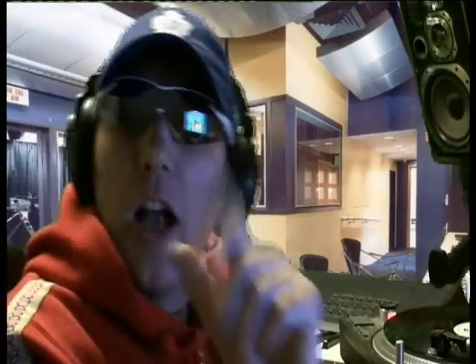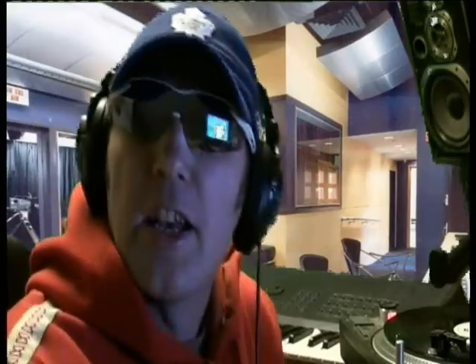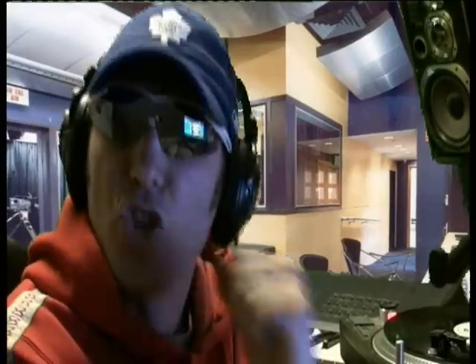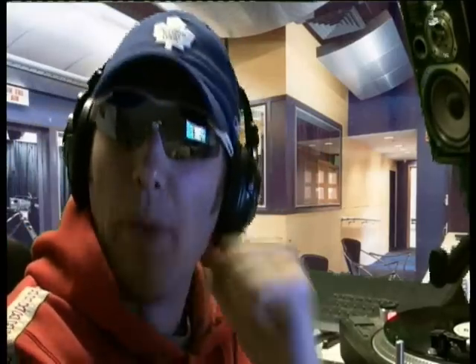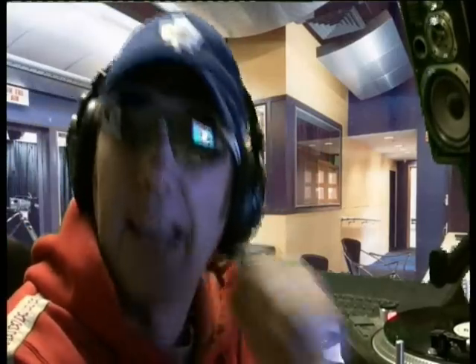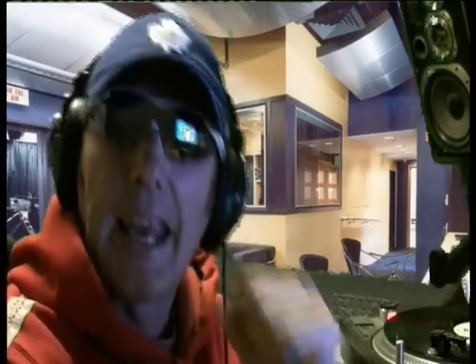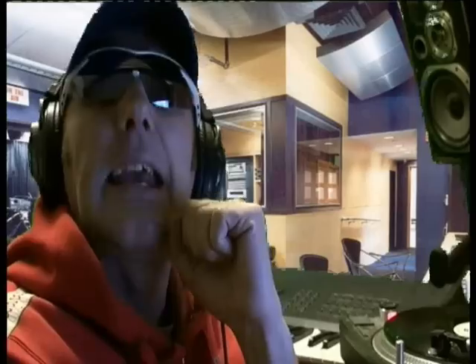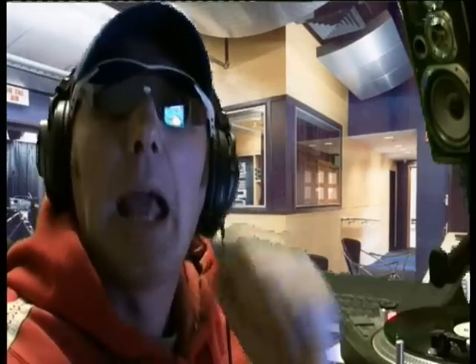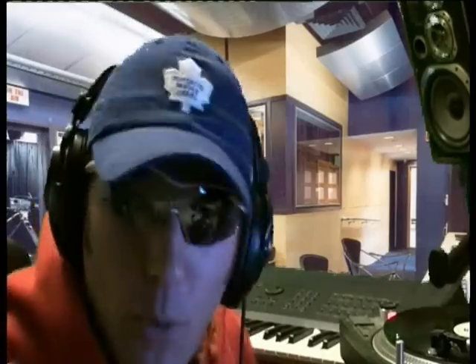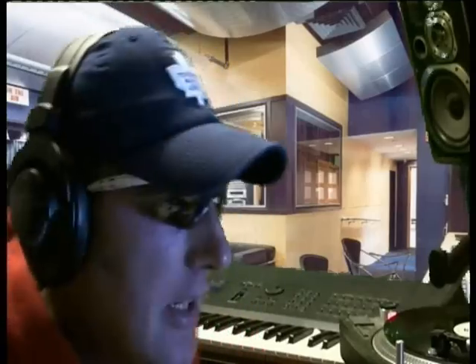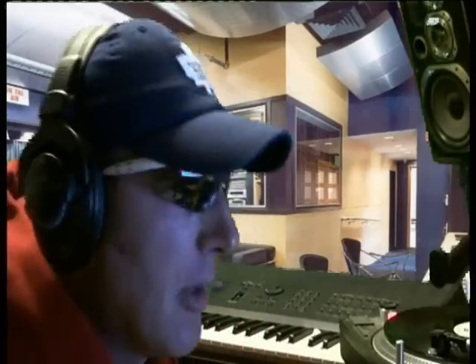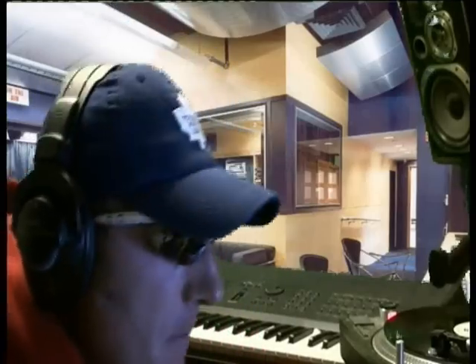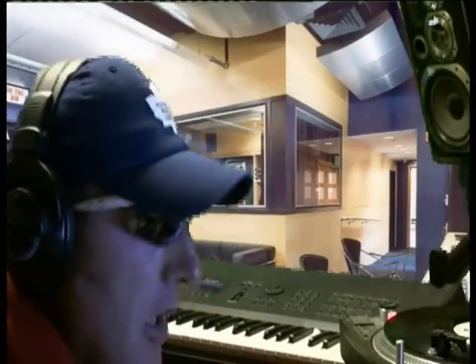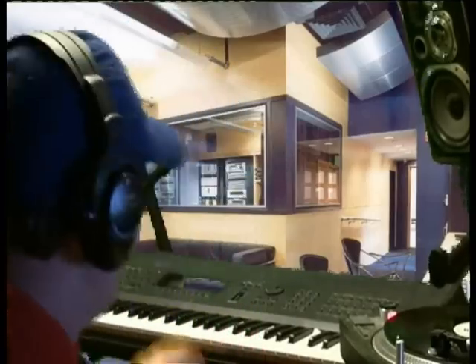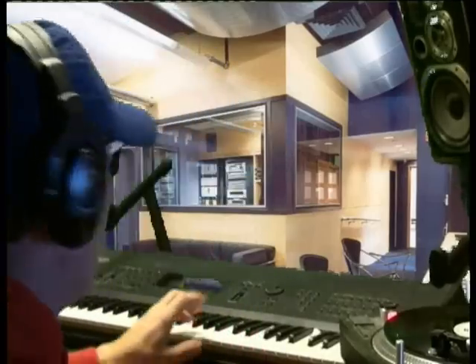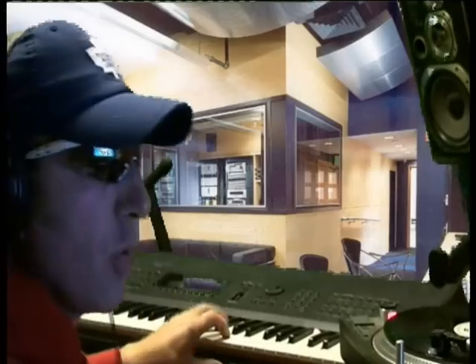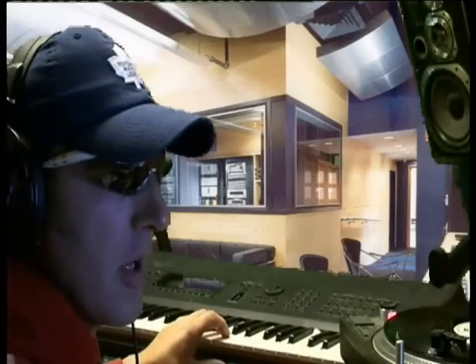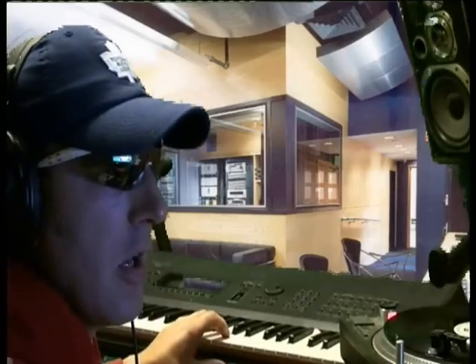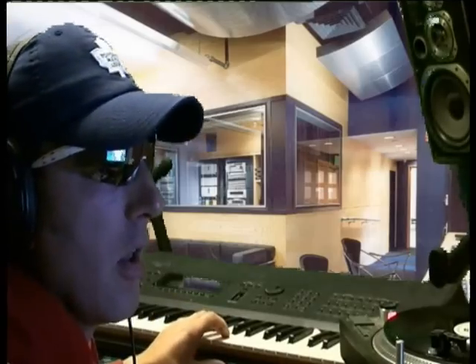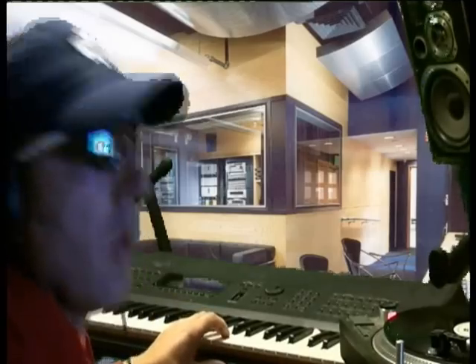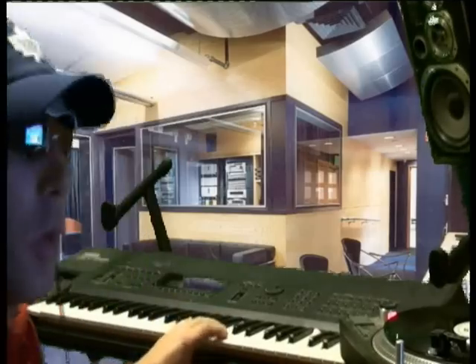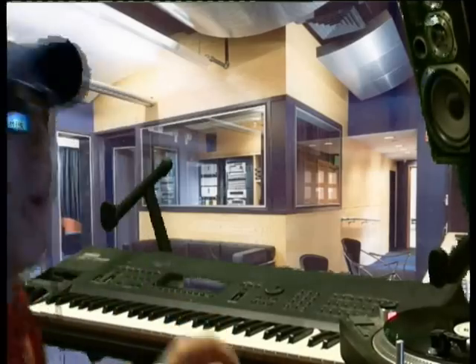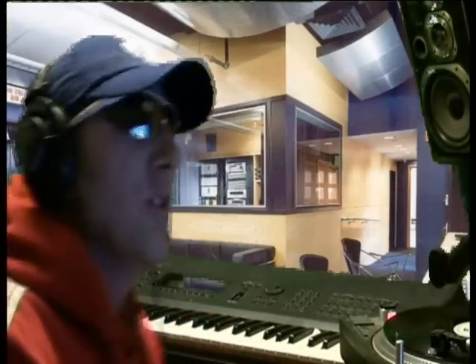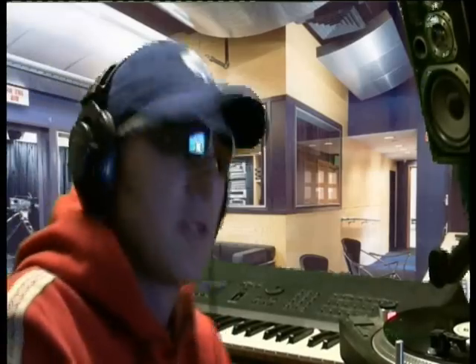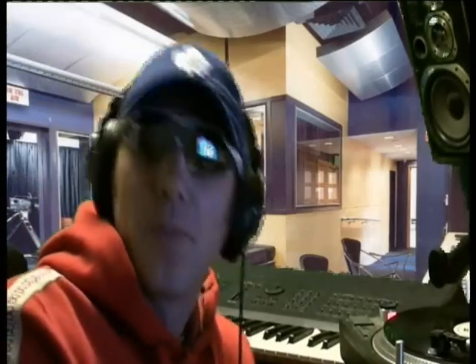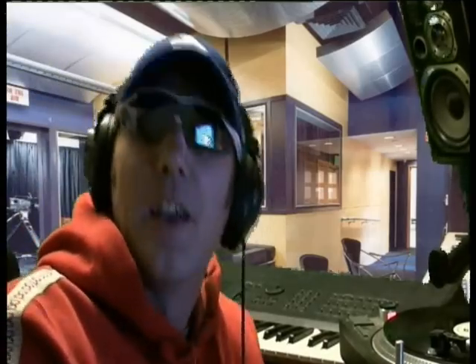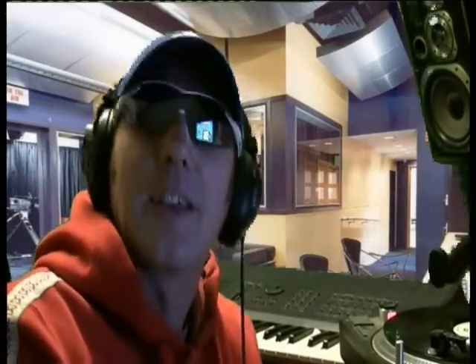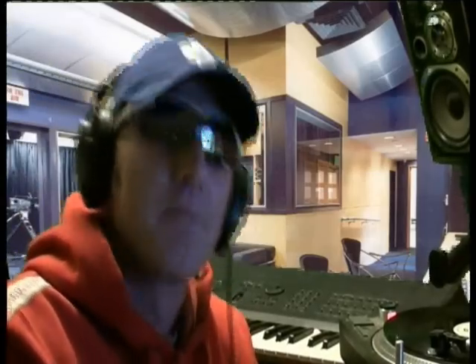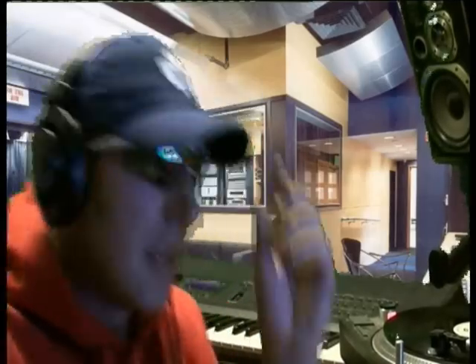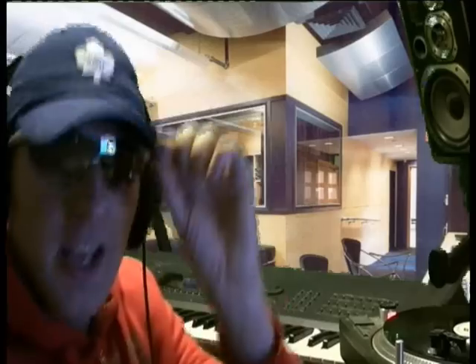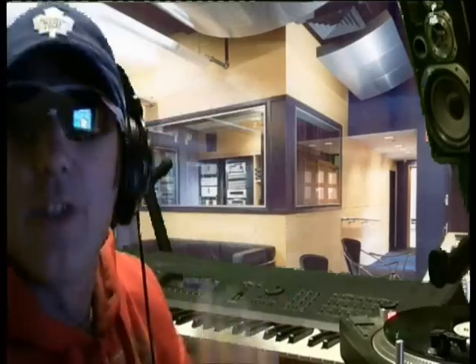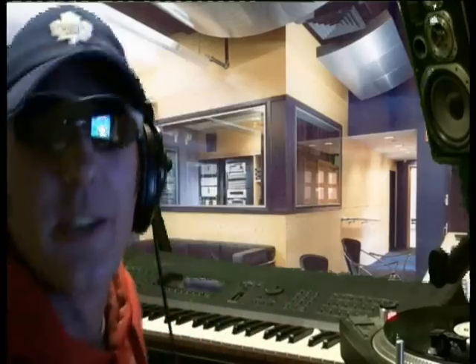I need a stomping kick drum beat. Let me find one. Here we go. Program that in. Oh yes, I like that — that's a heavy beat.